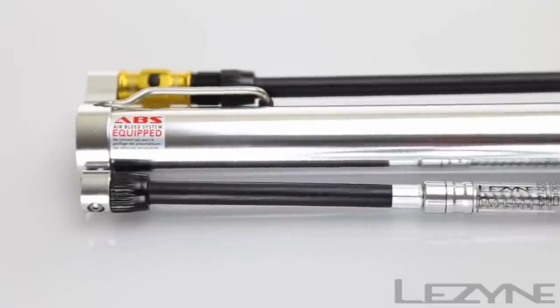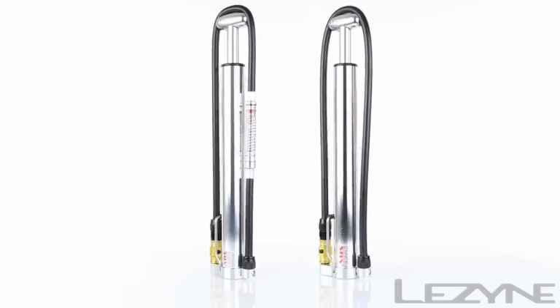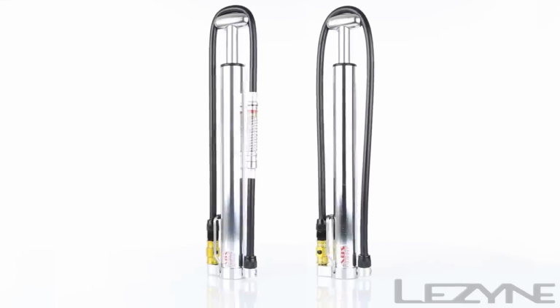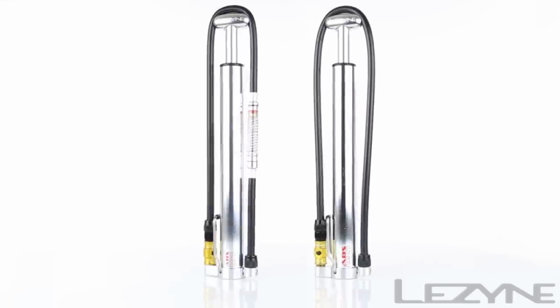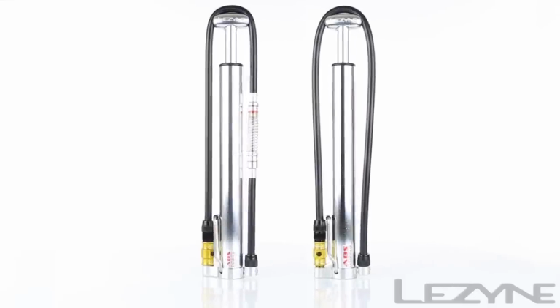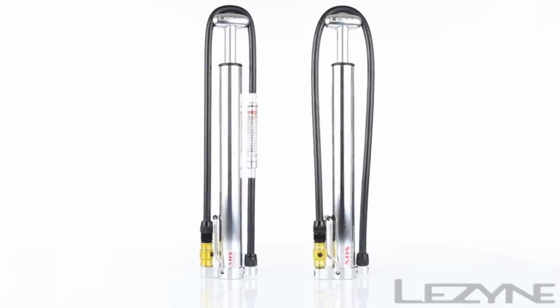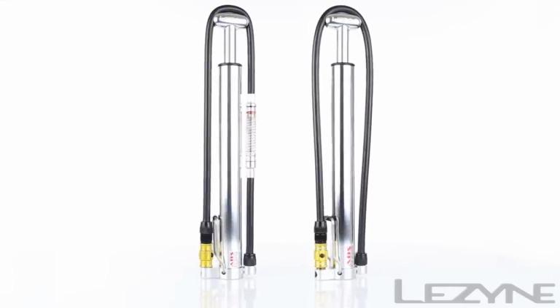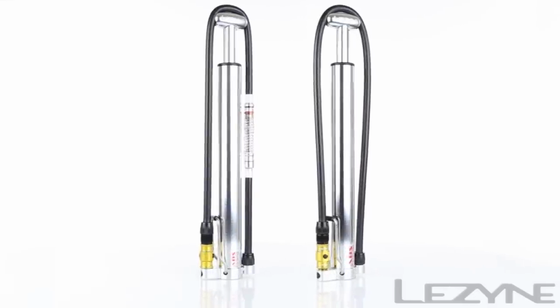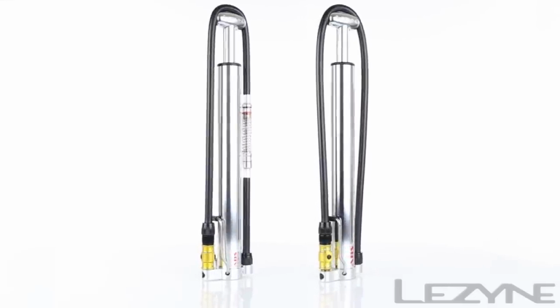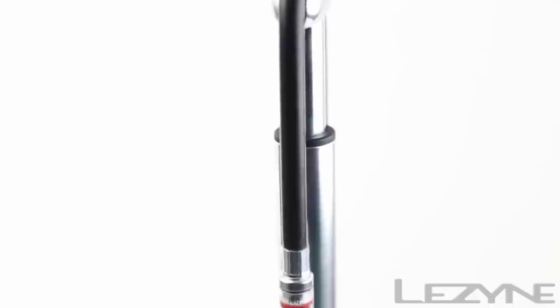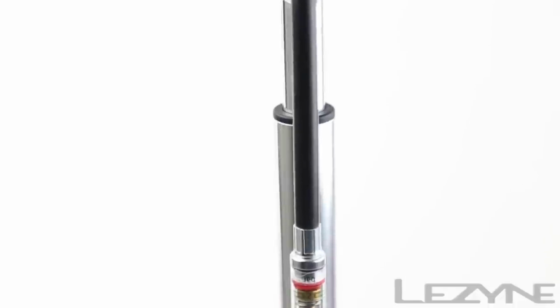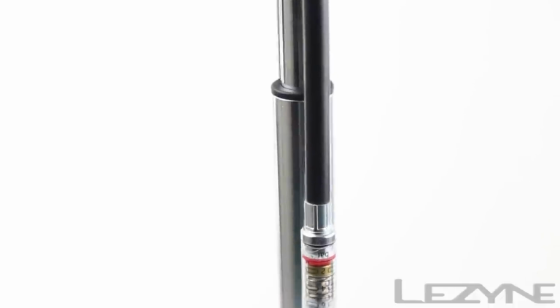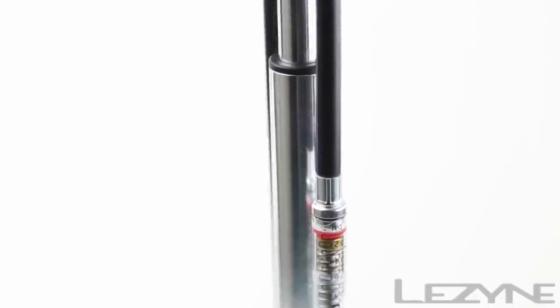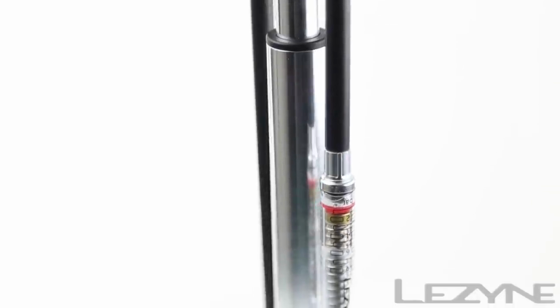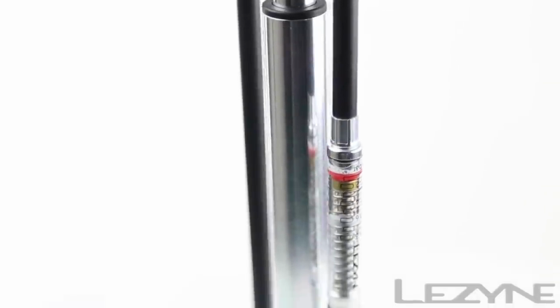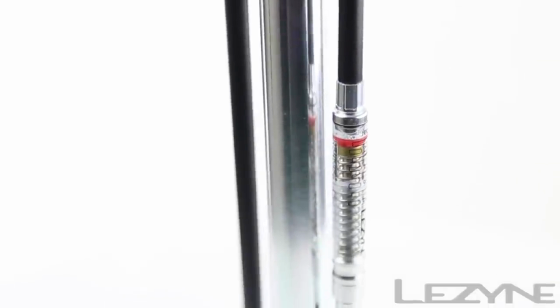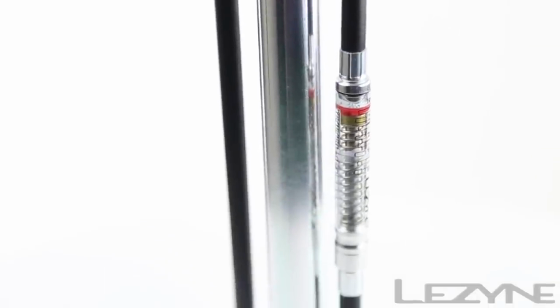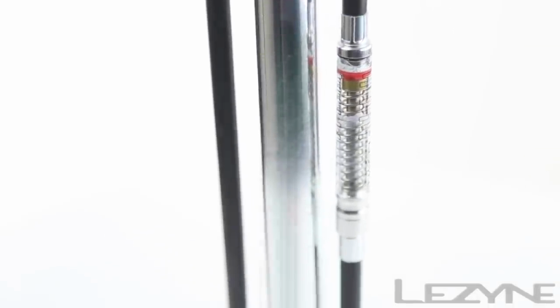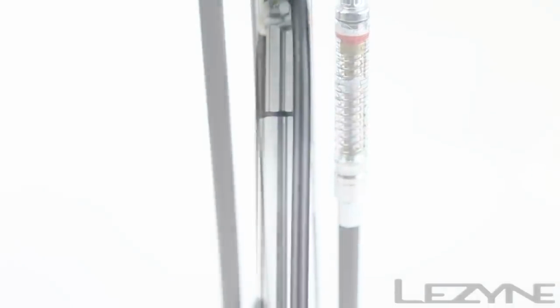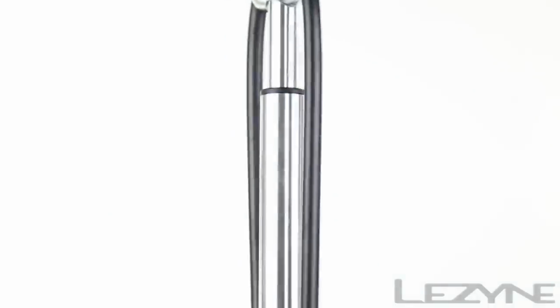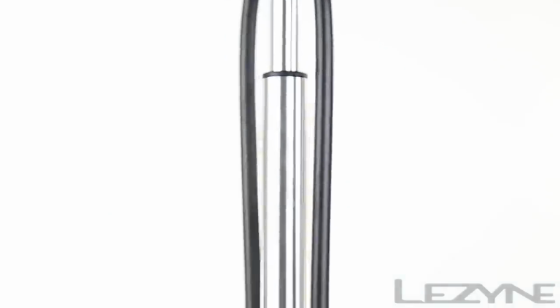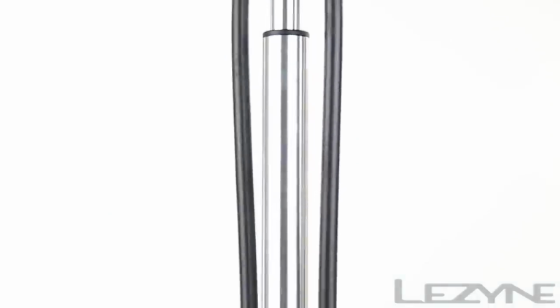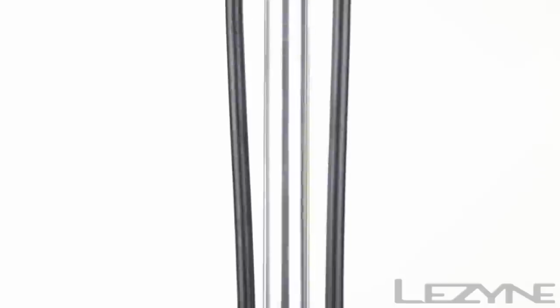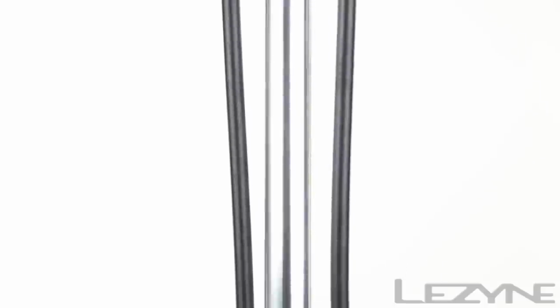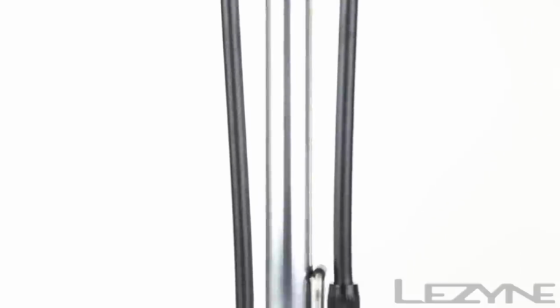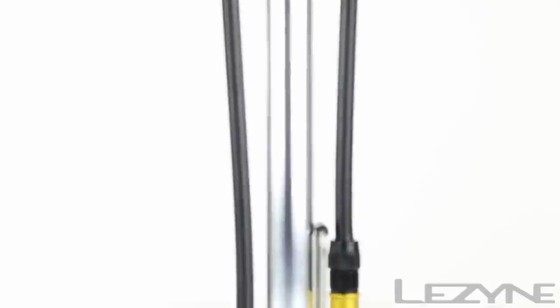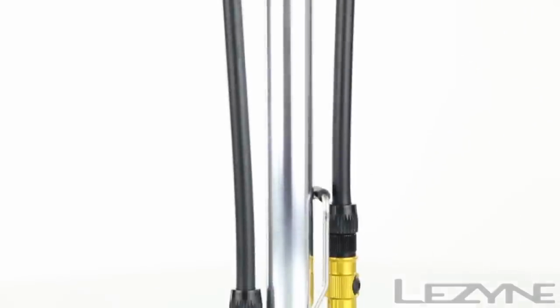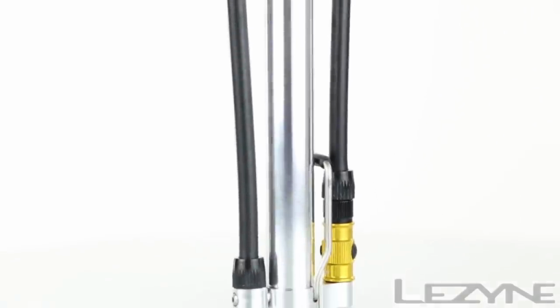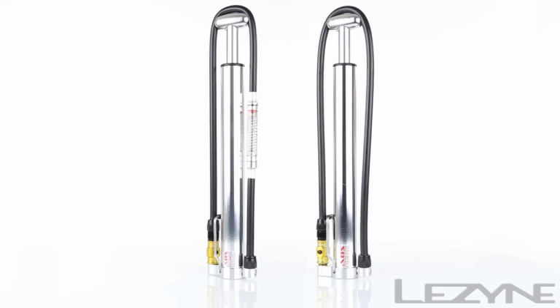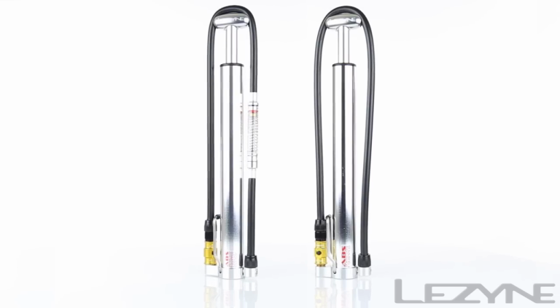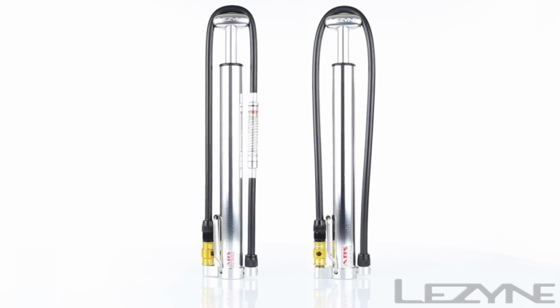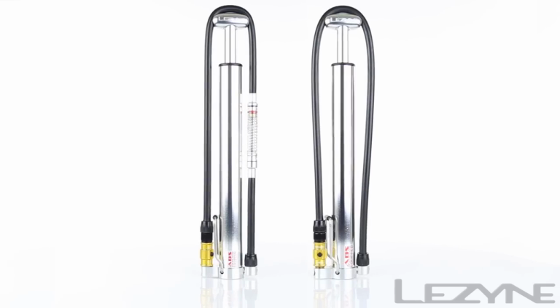The Micro Floor Drive is available in two high-volume models: the HVG, which features an integrated pressure gauge, and the HV, that uses a streamlined rubber hose to reduce weight, allowing you to customize your cycling kit to fit your needs.